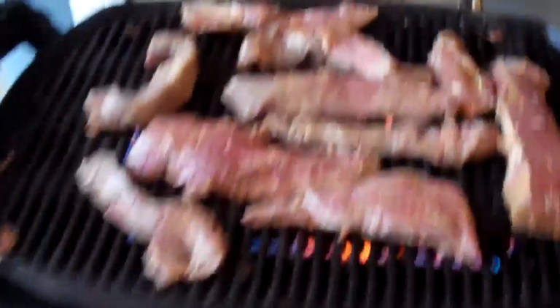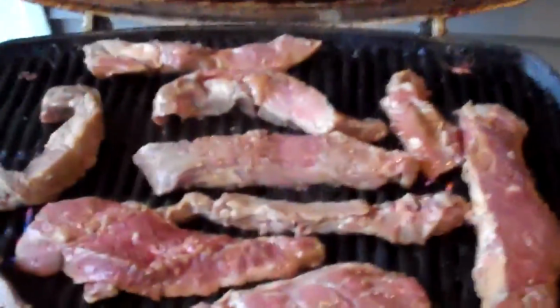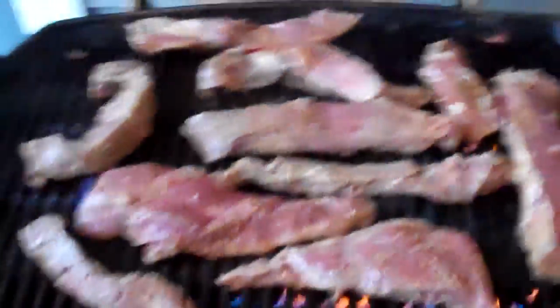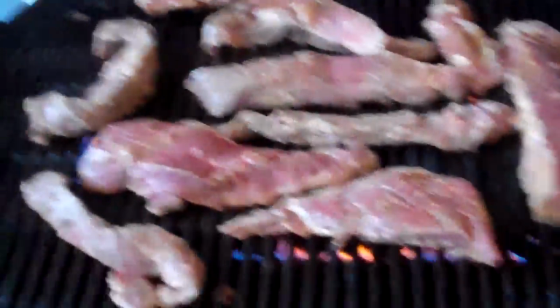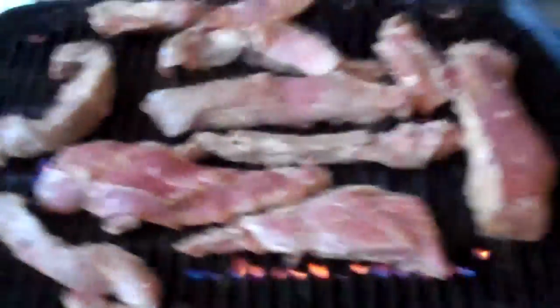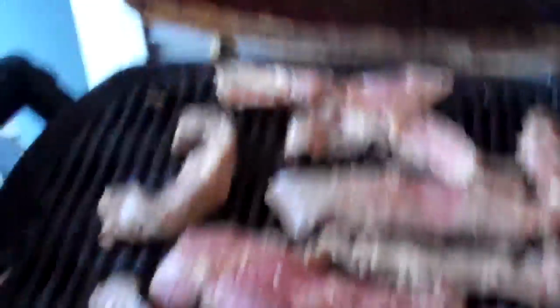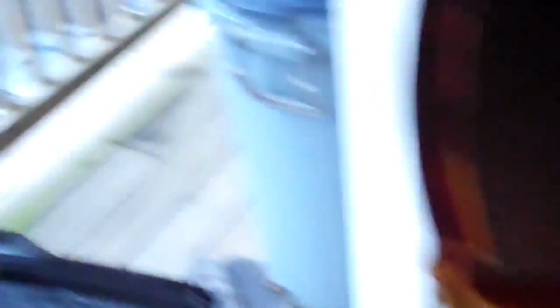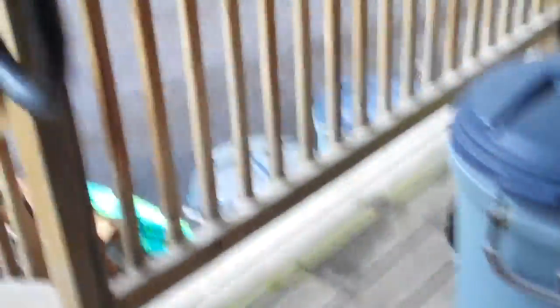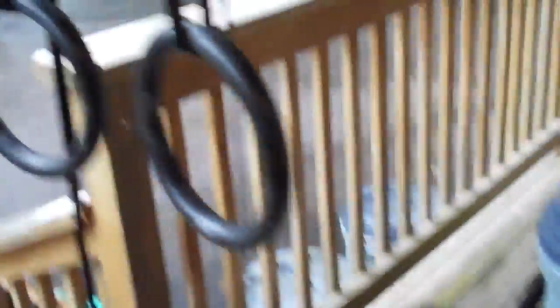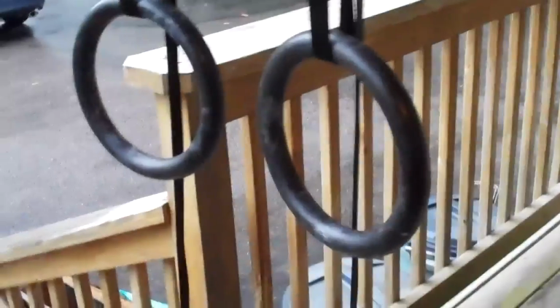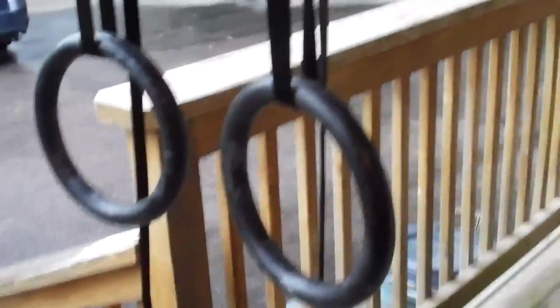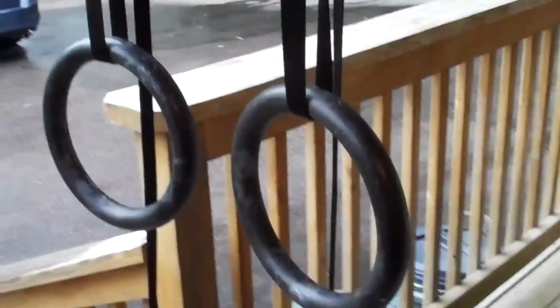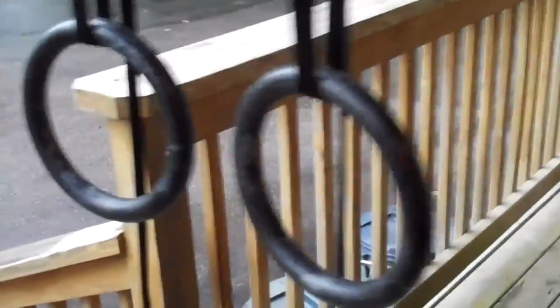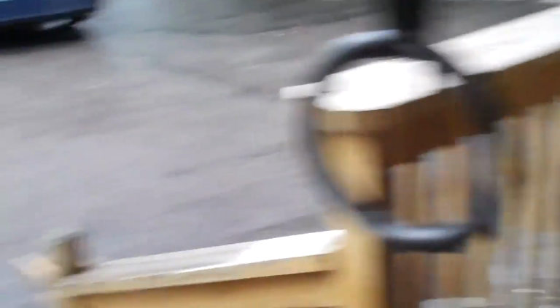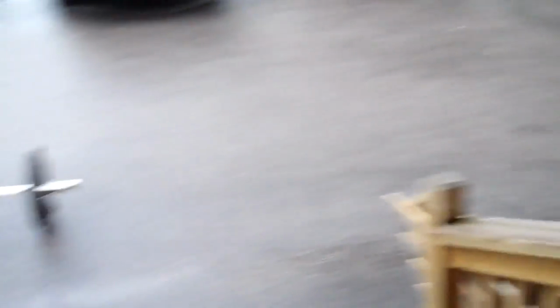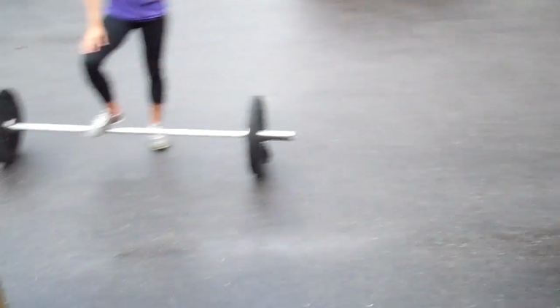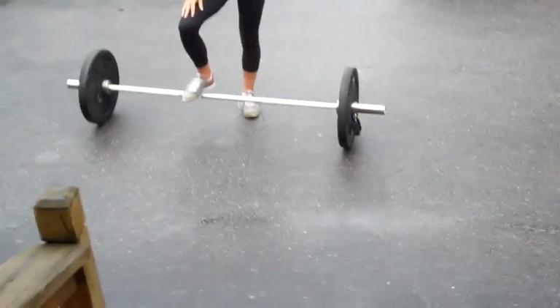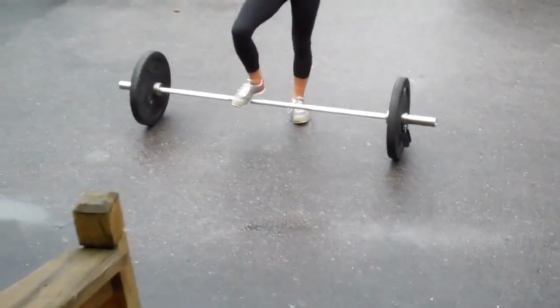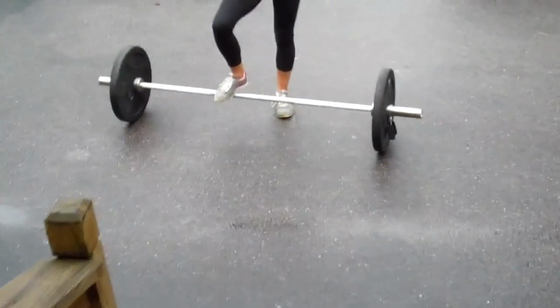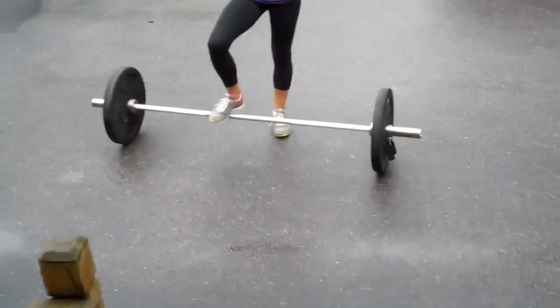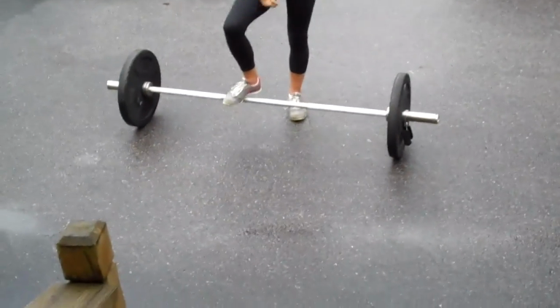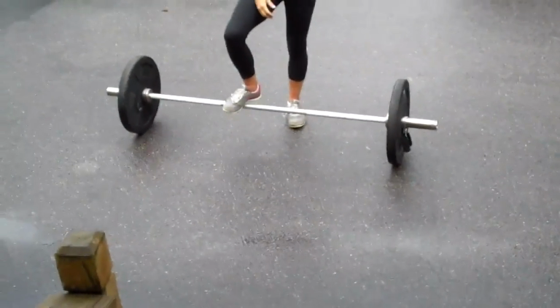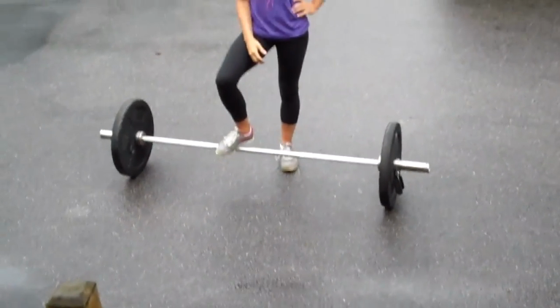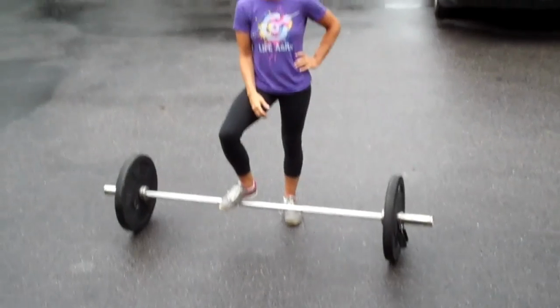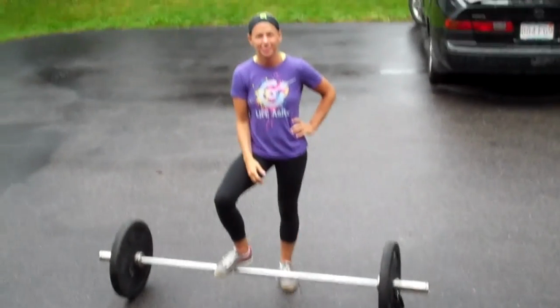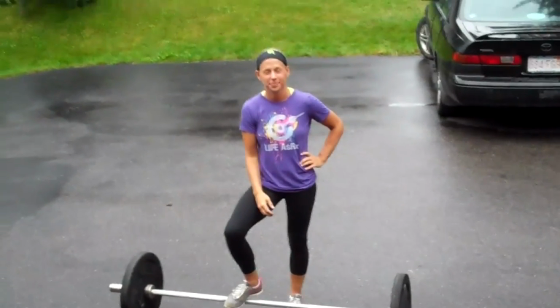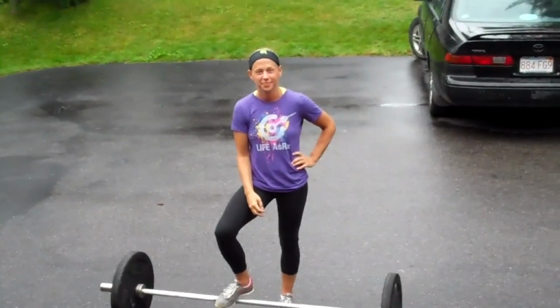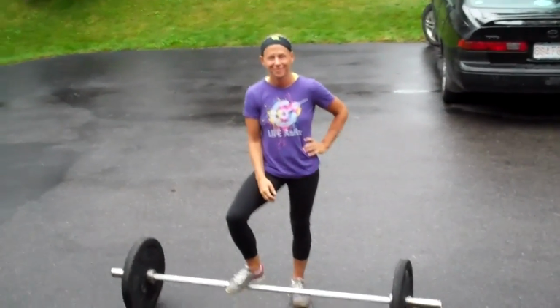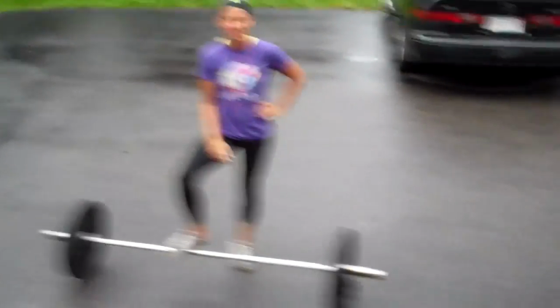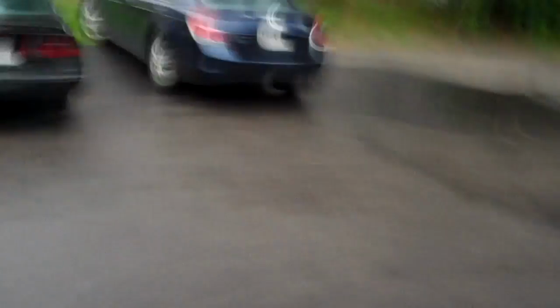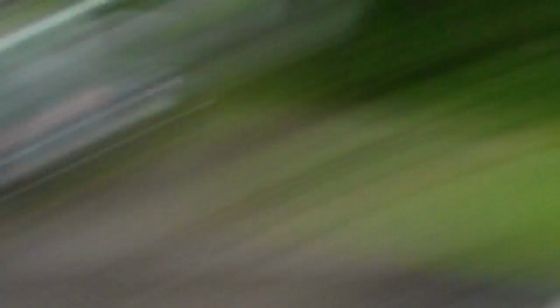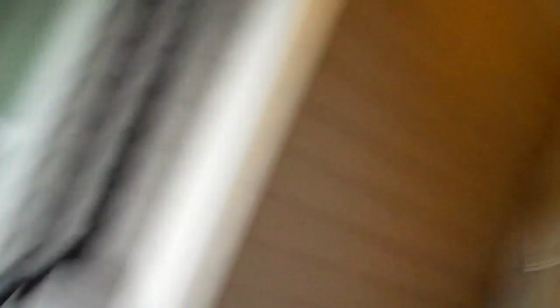The meat's on the grill — check. We've got a set of rings — check. We've got a barbell all loaded up — check. There's my beautiful fiancée, Laura McDonald.